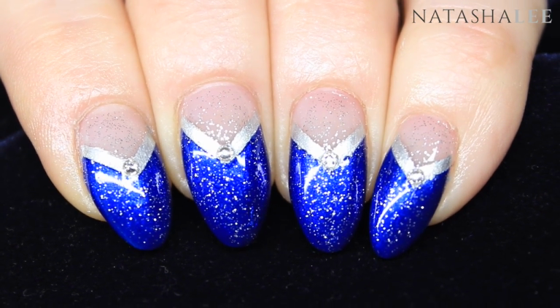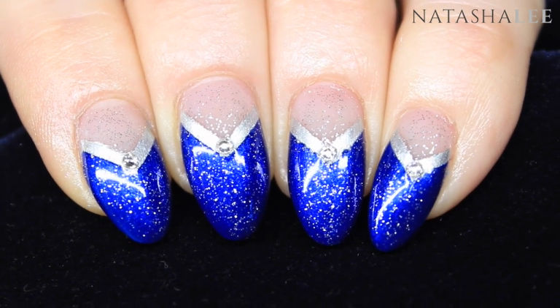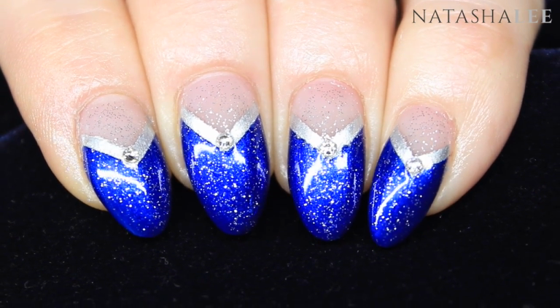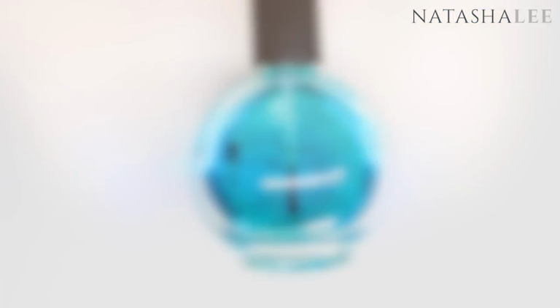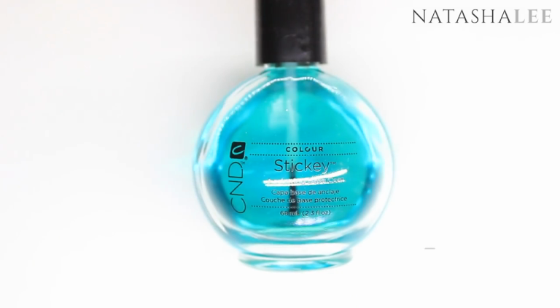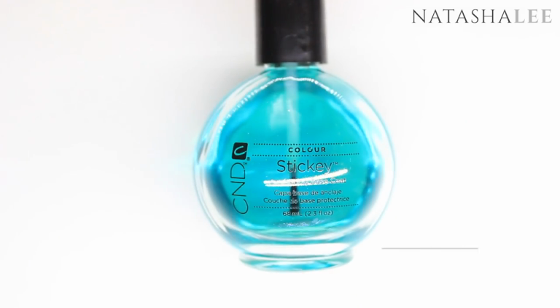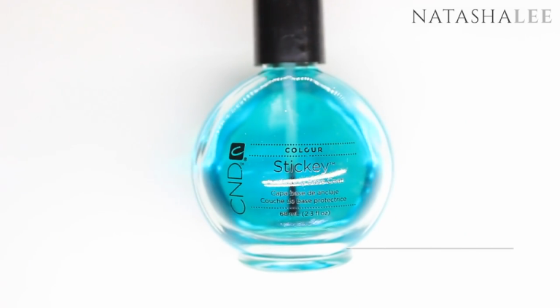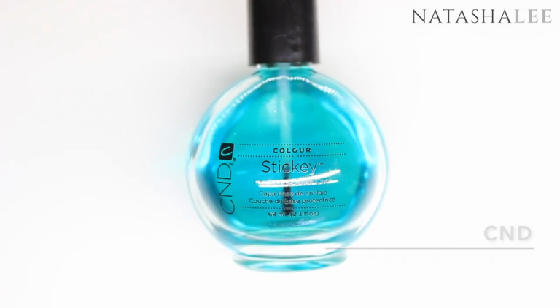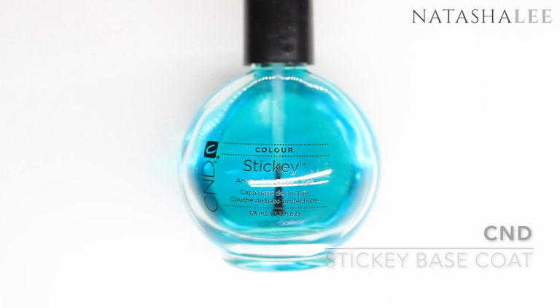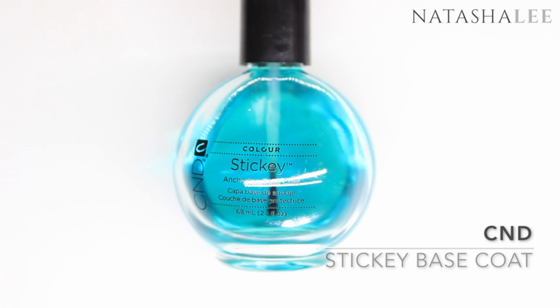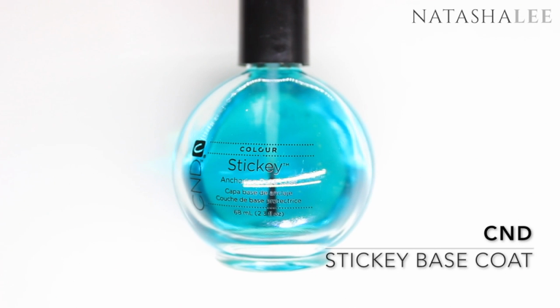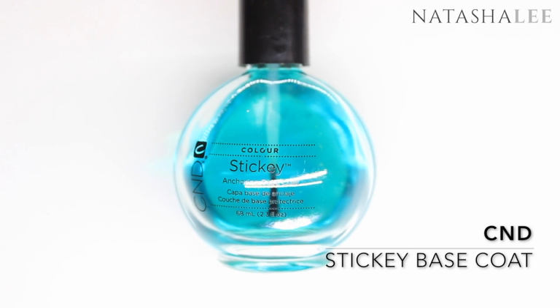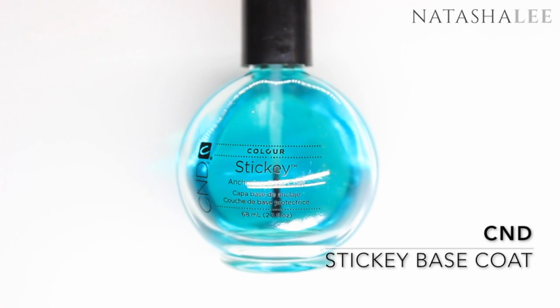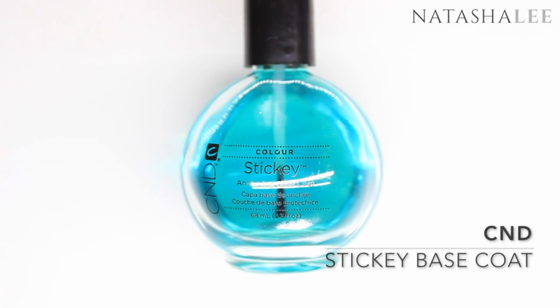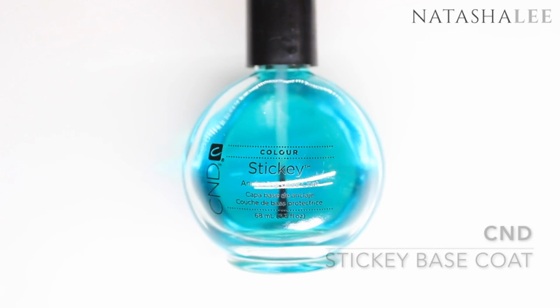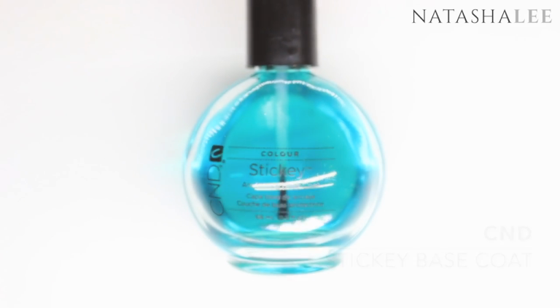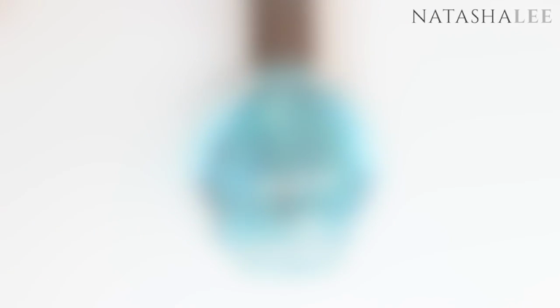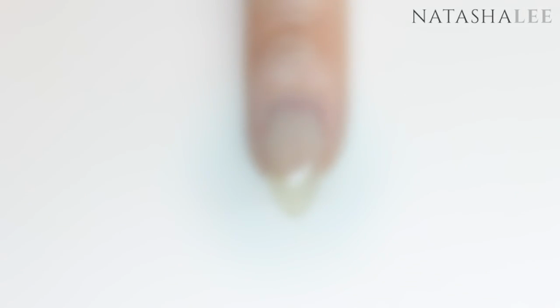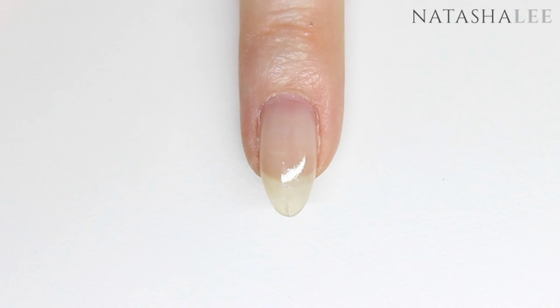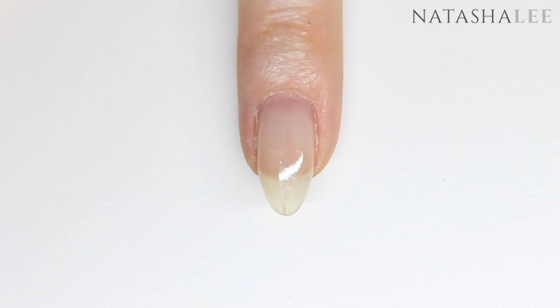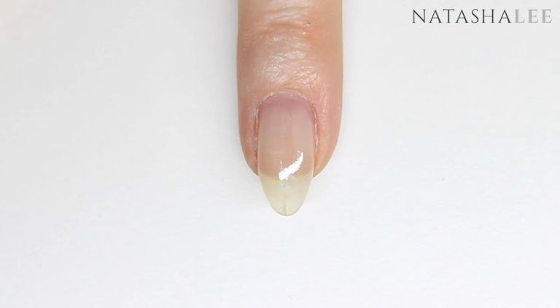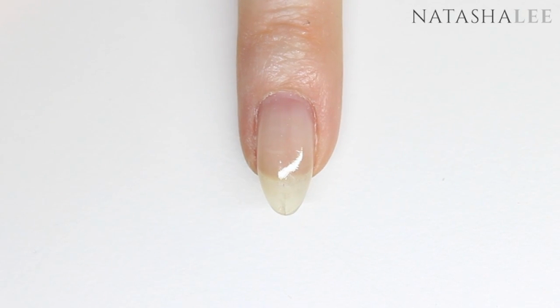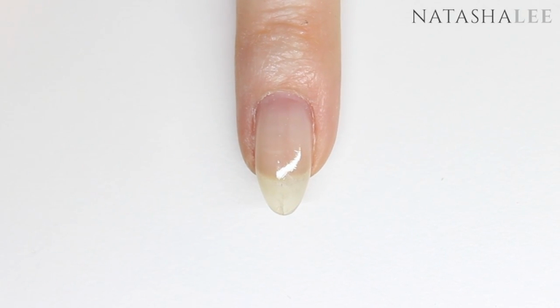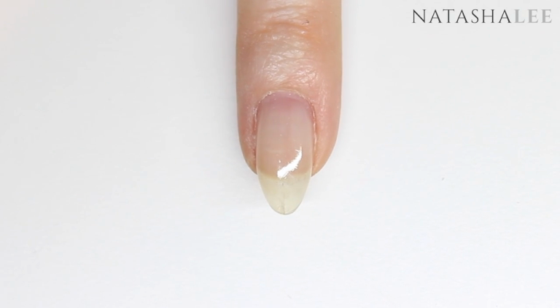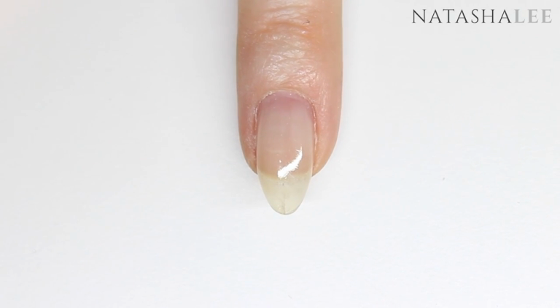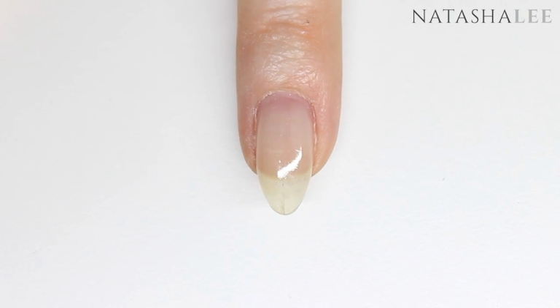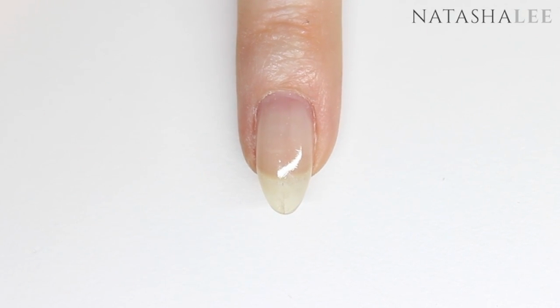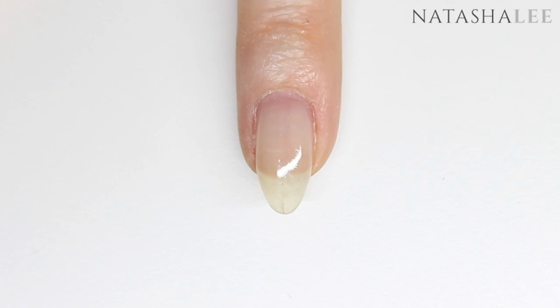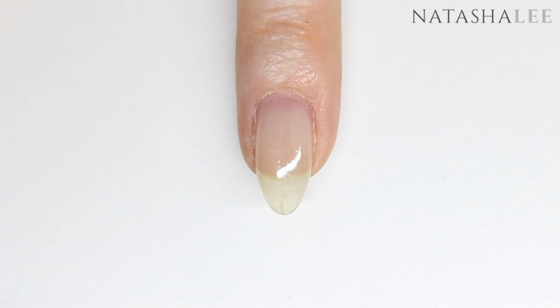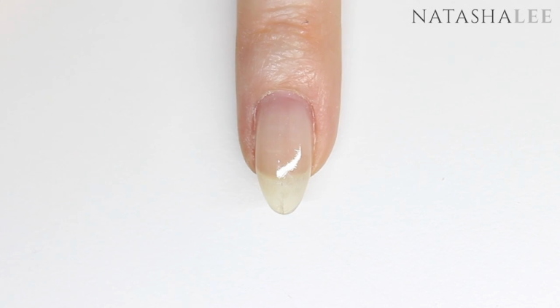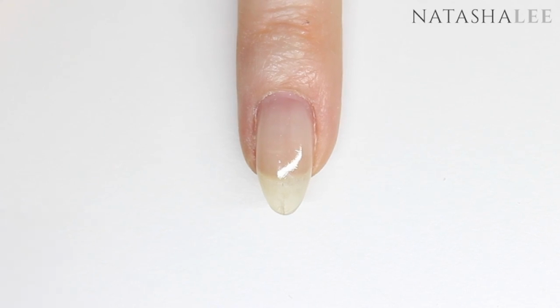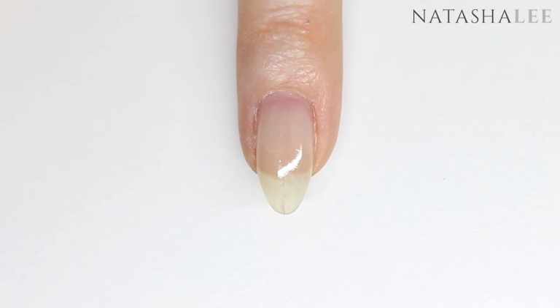As always, we're going to begin by doing cuticle work and filing our nails. There'll be a video link in the top corner to show you how to do this, and then apply base coat.